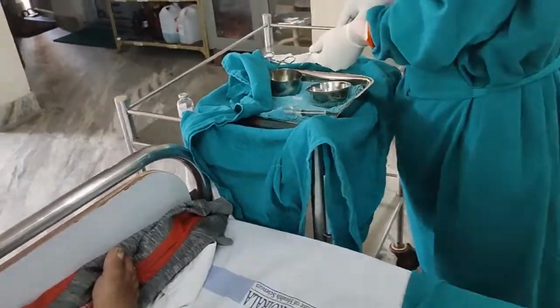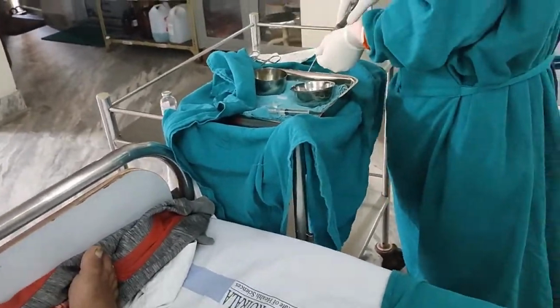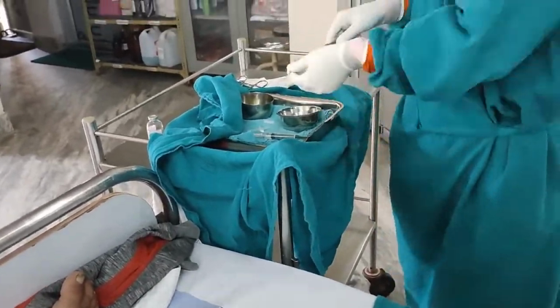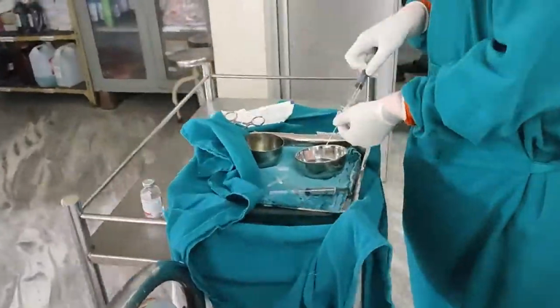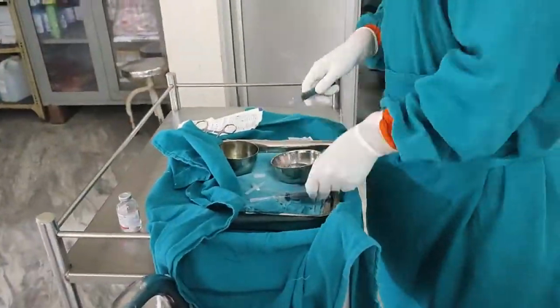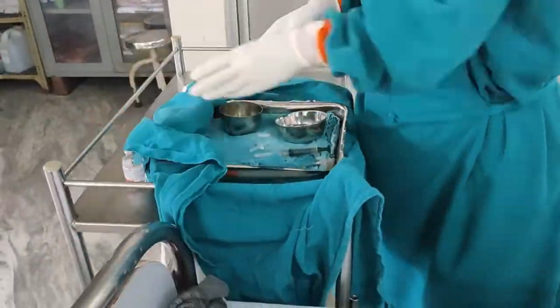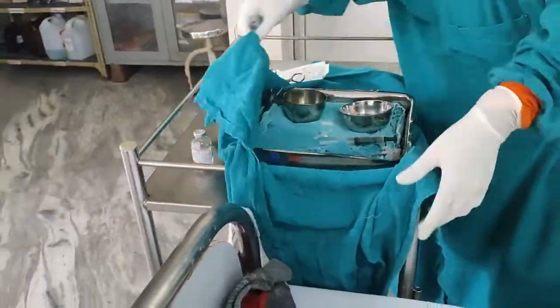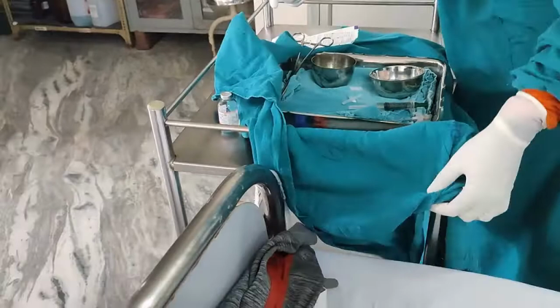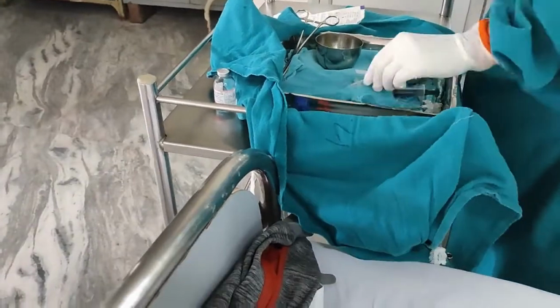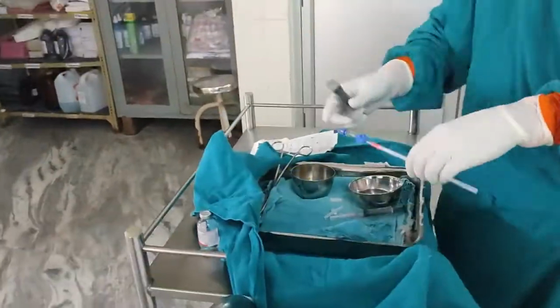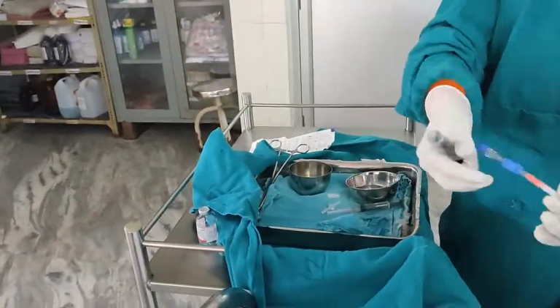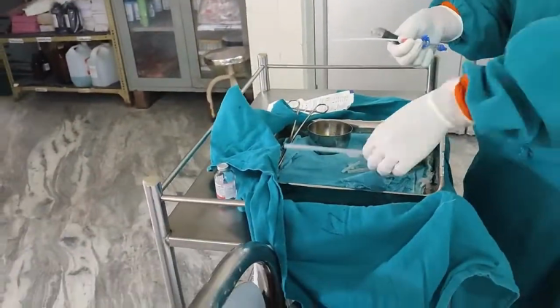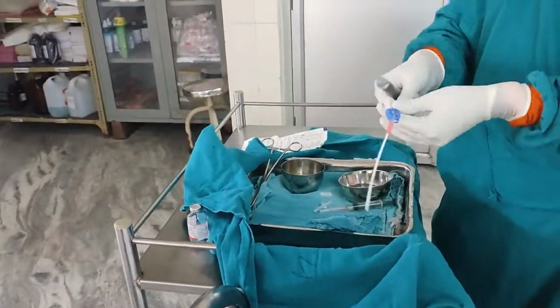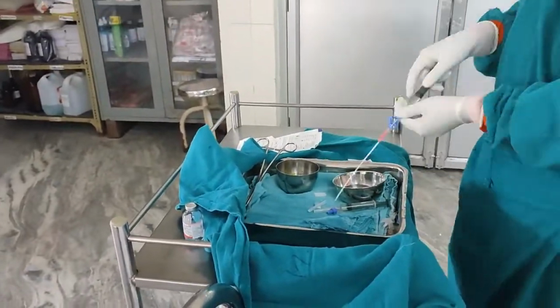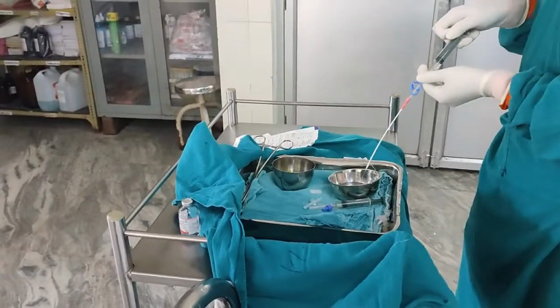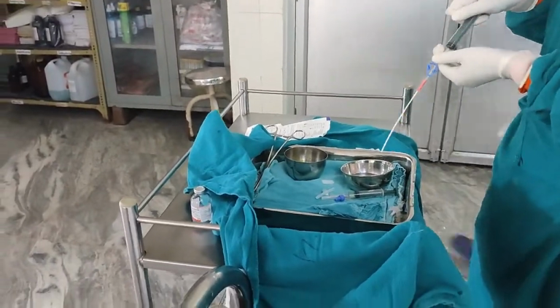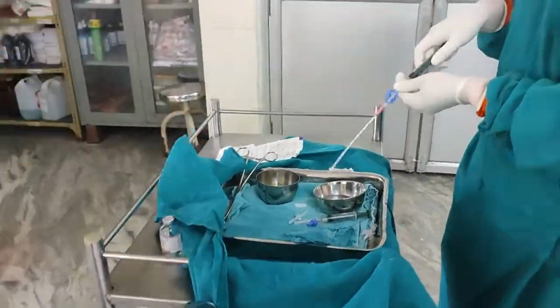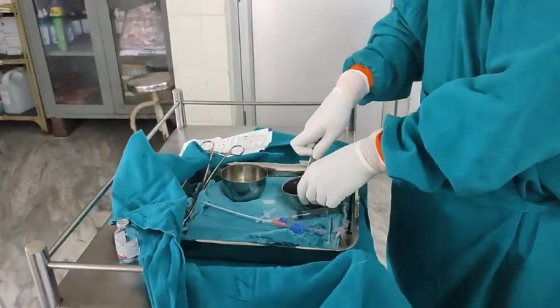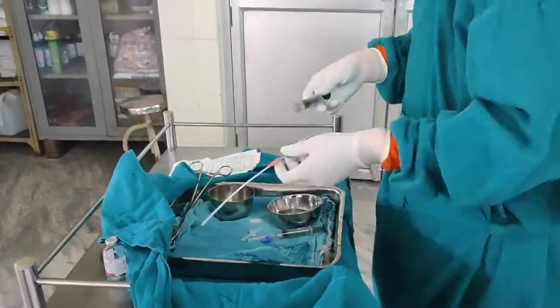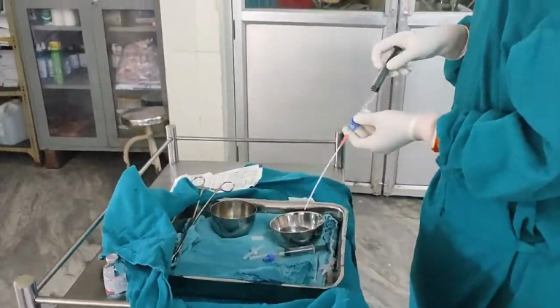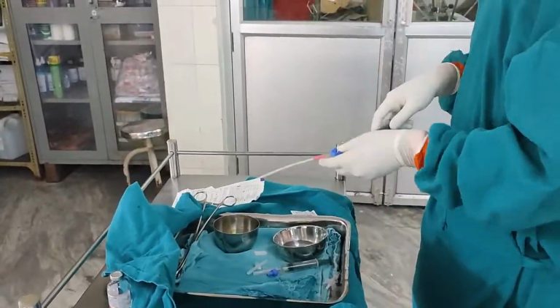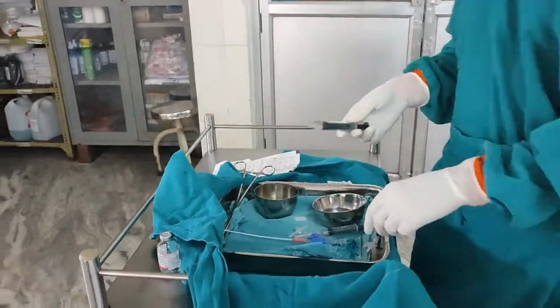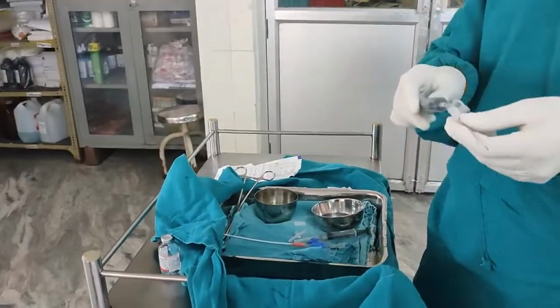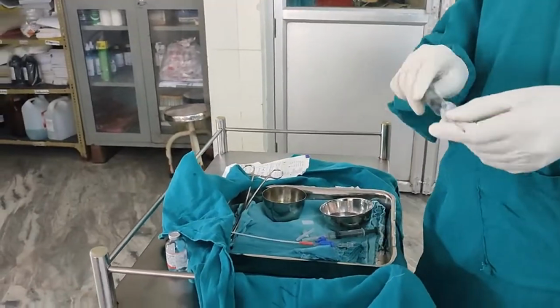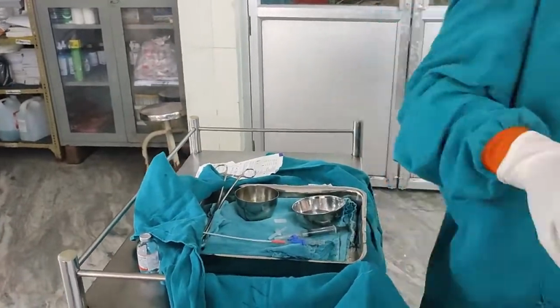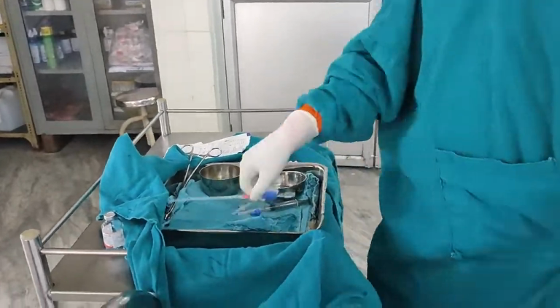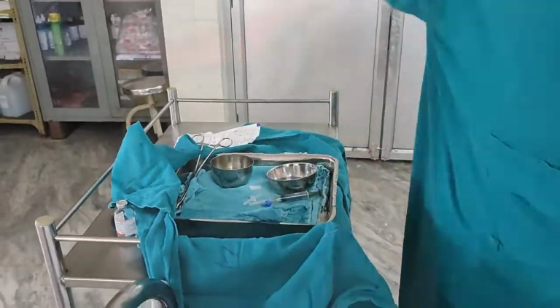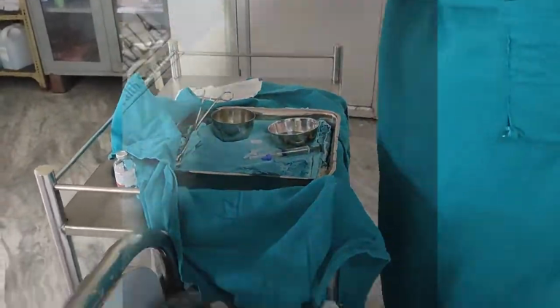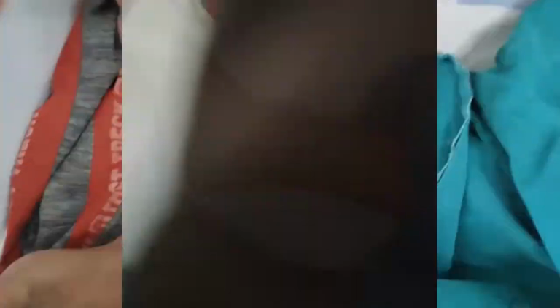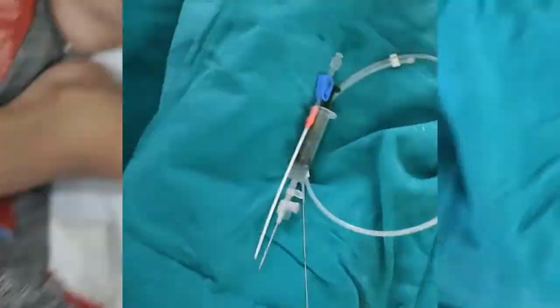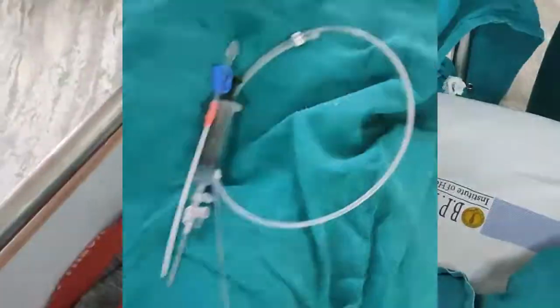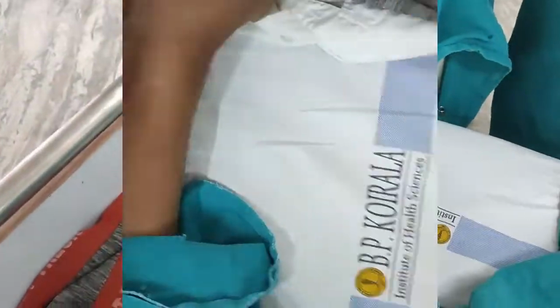Now I am going to flush this cannula and also flush this femoral catheter. We are flushing with a normal saline and heparin mixture so that there won't be any clot during insertion.